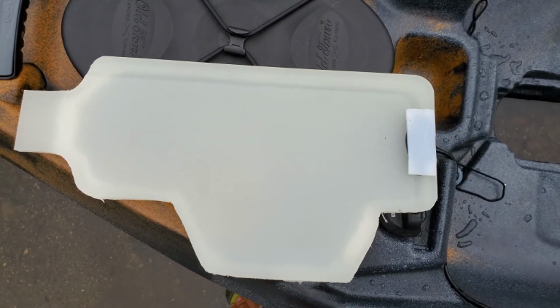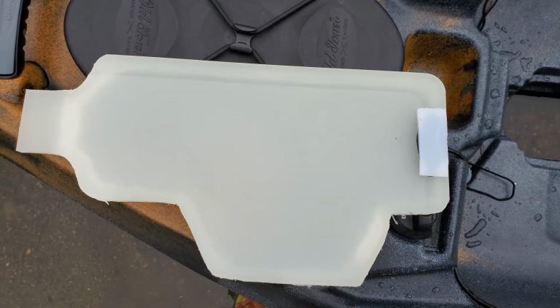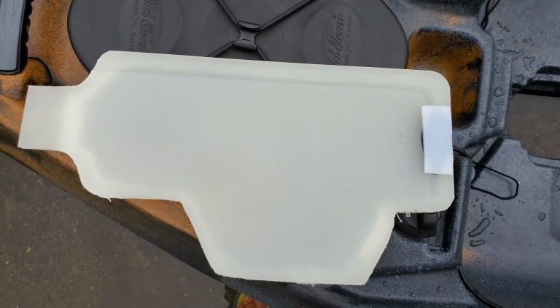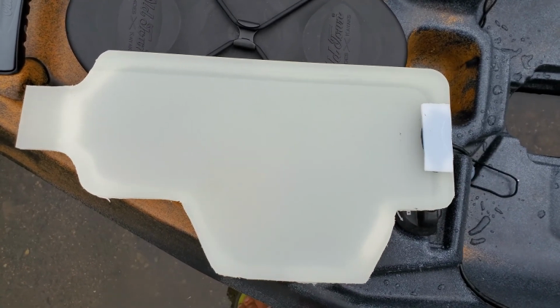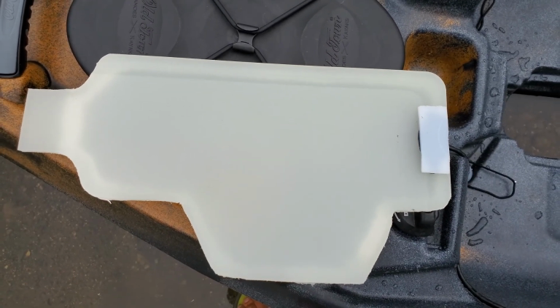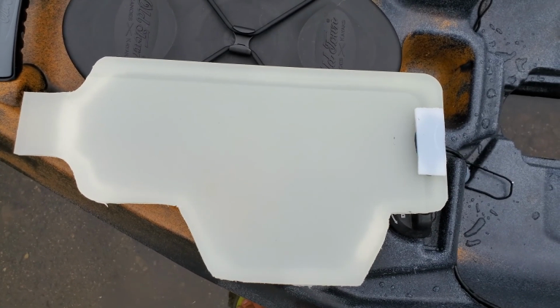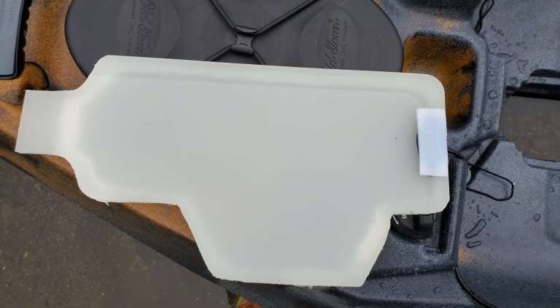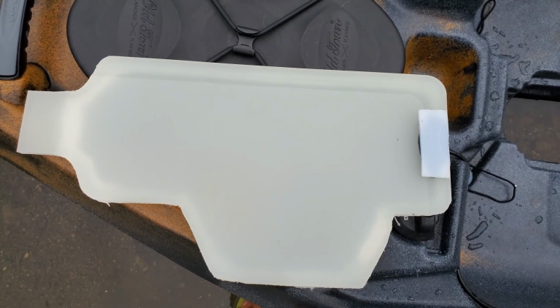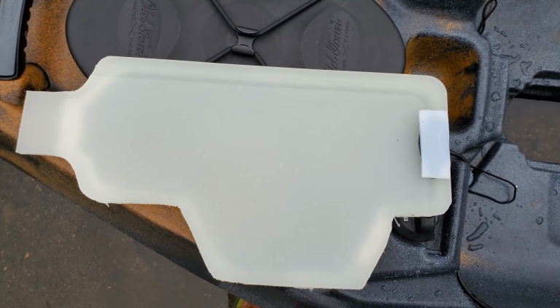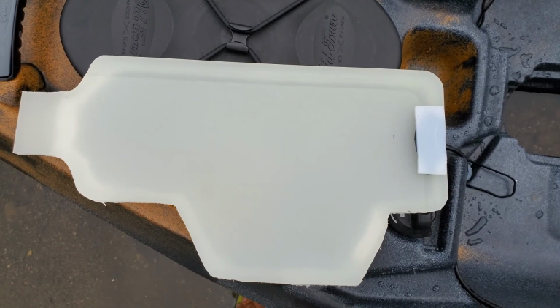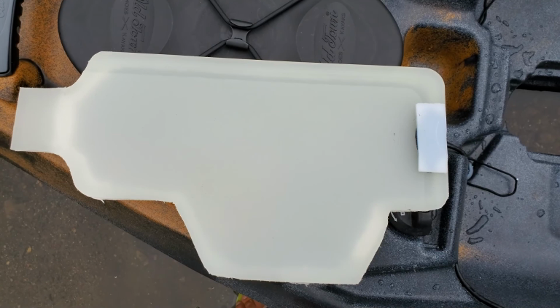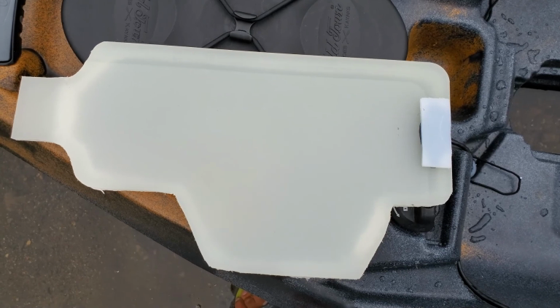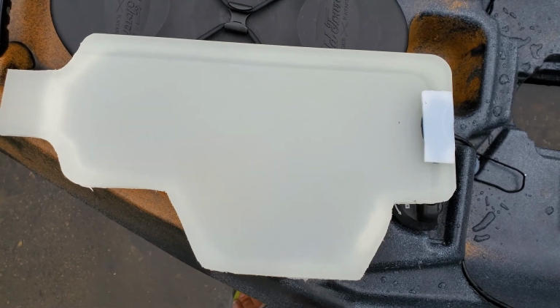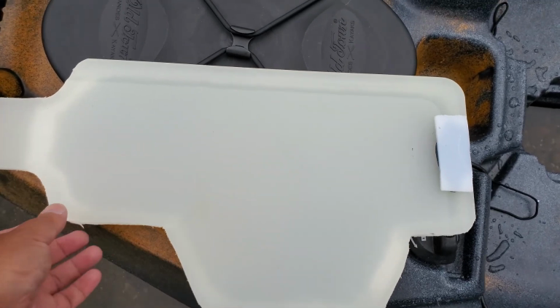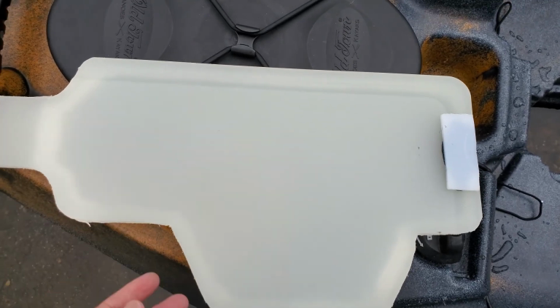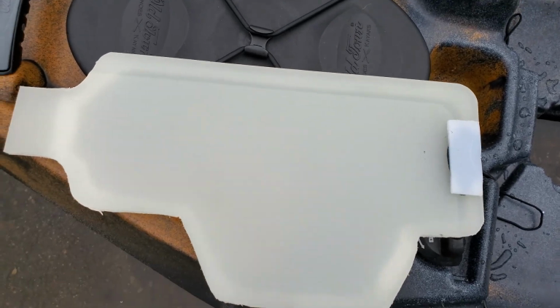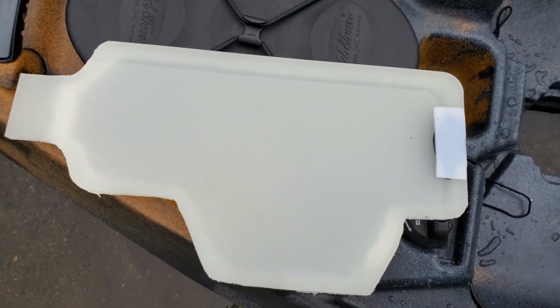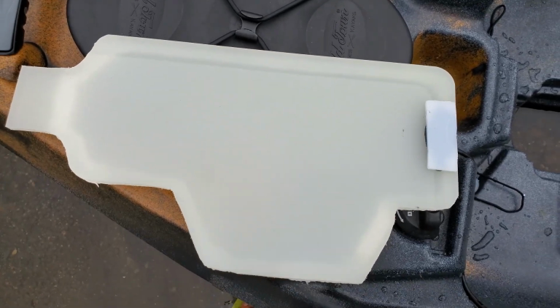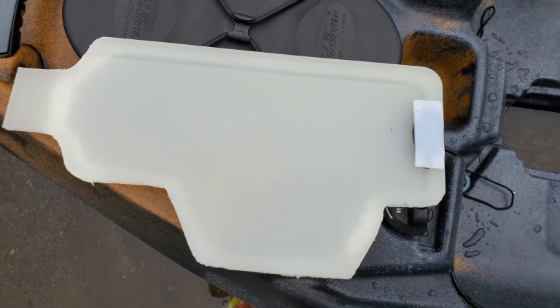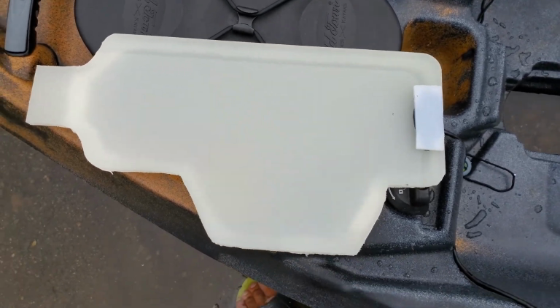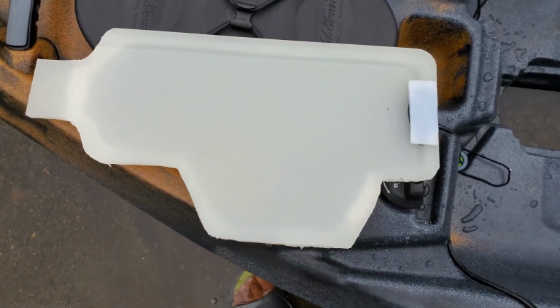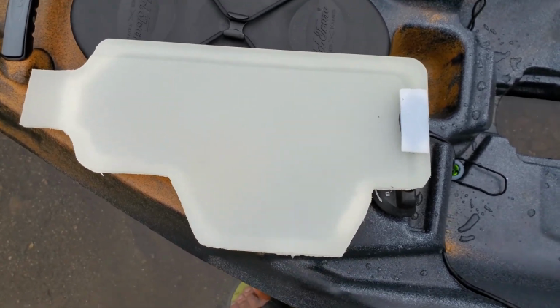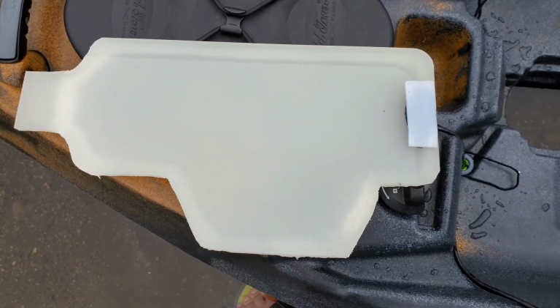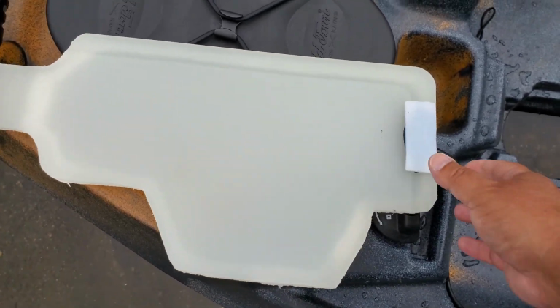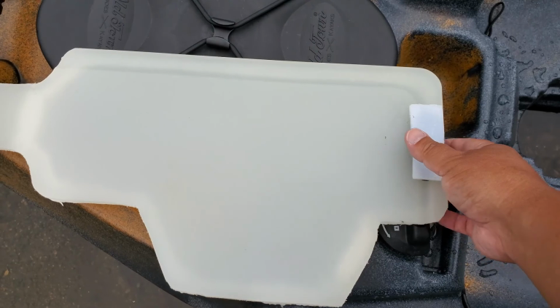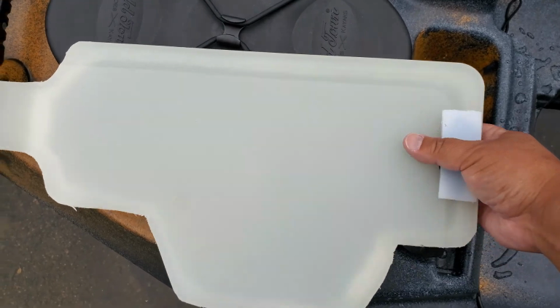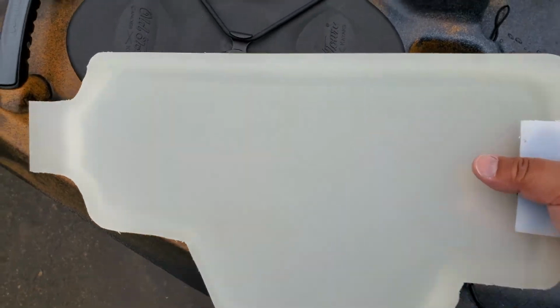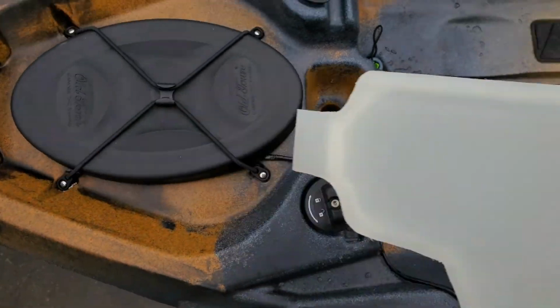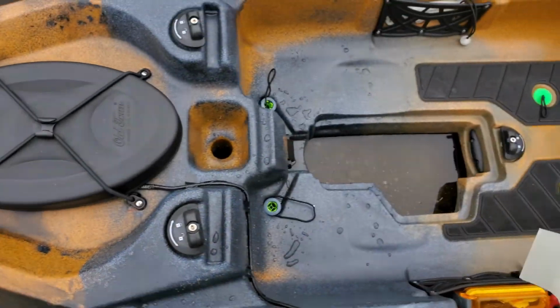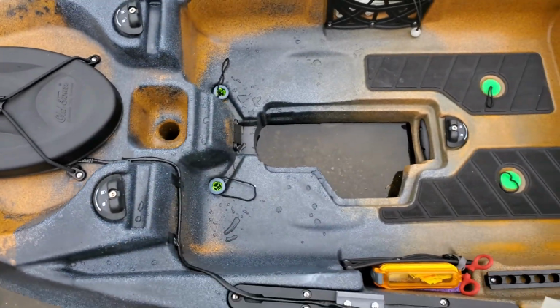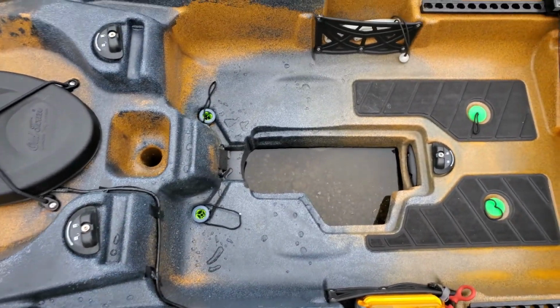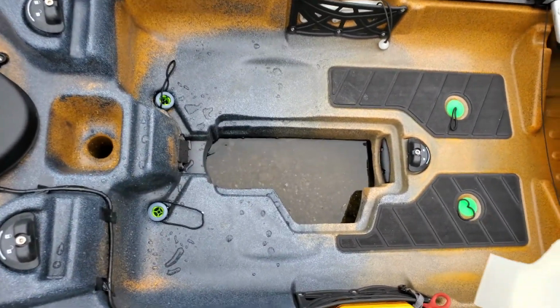This cover is made from a chopping board — I got it from Walmart. Cut to shape to fit the opening for the PDL drive. And this is how it's installed.